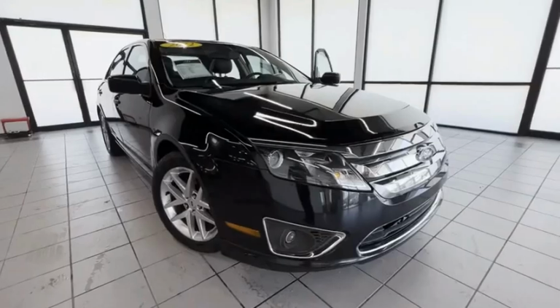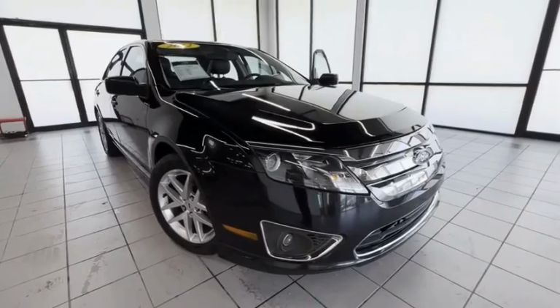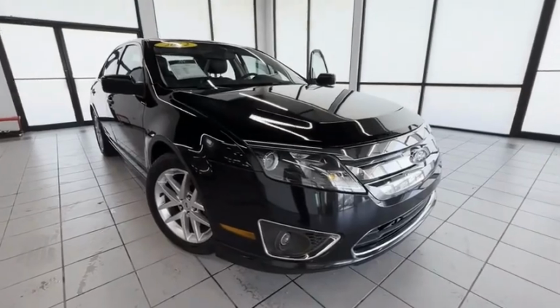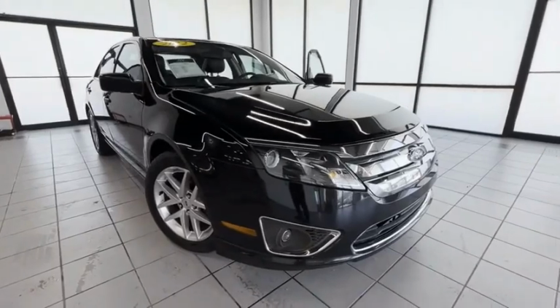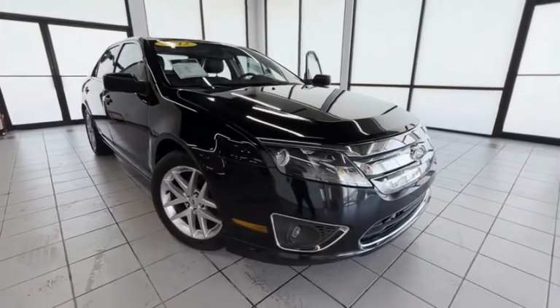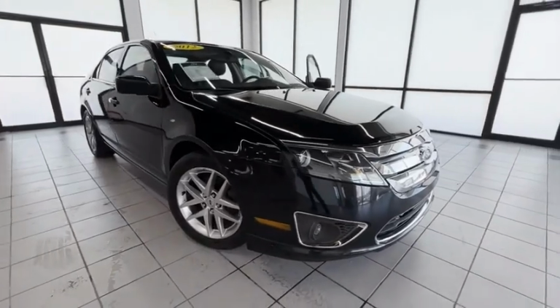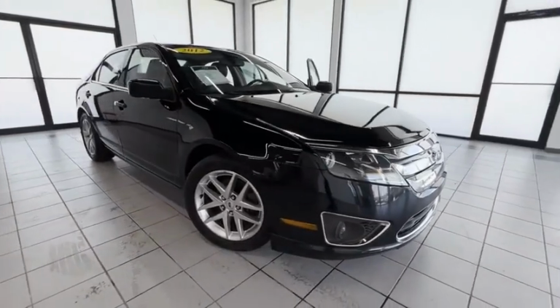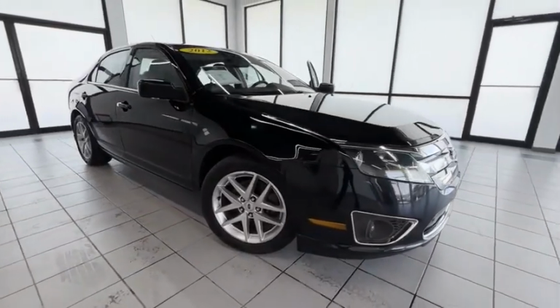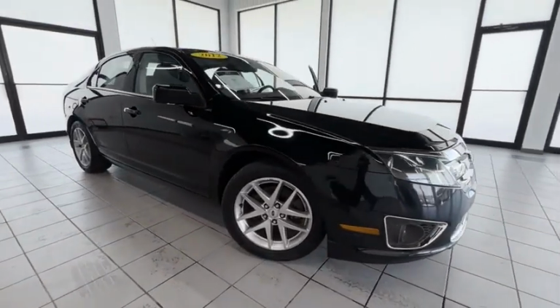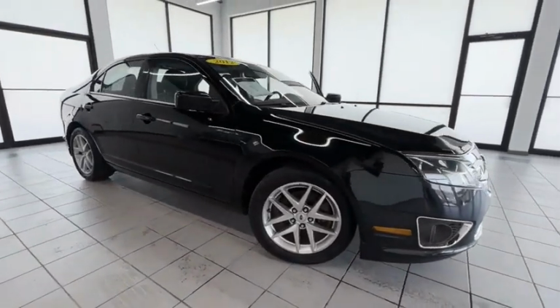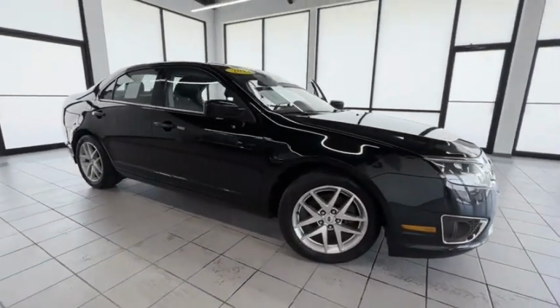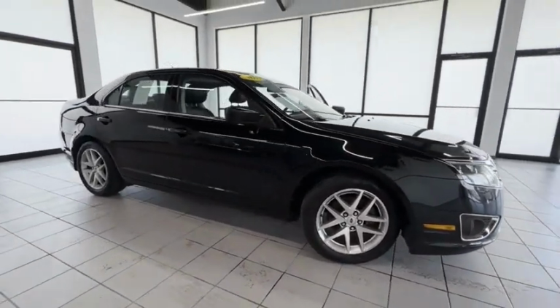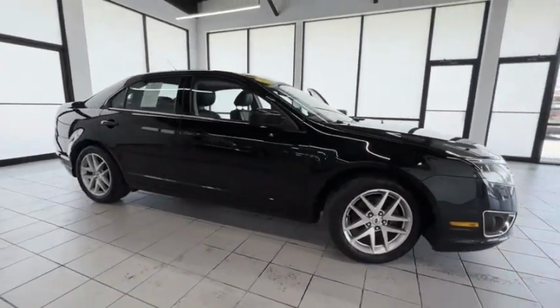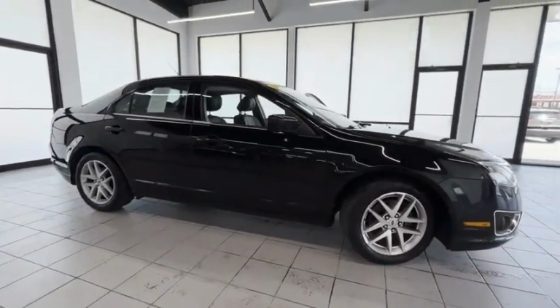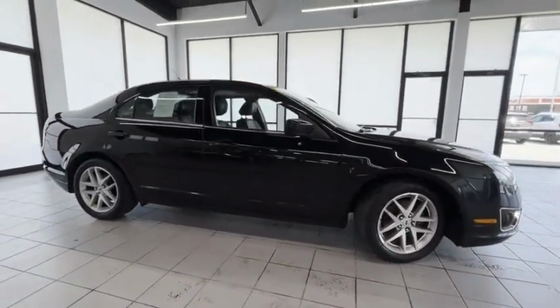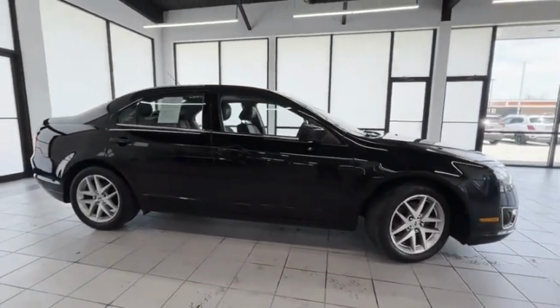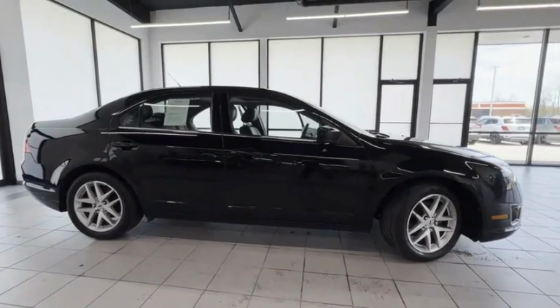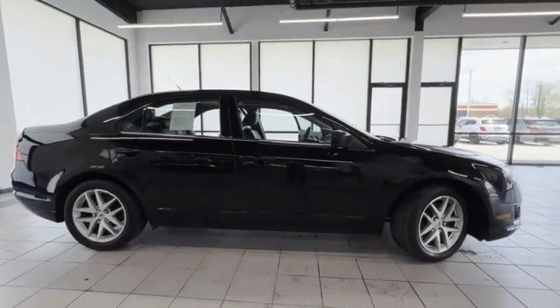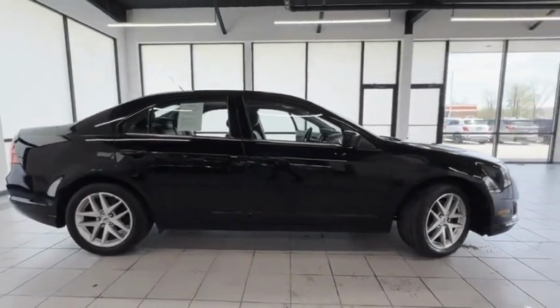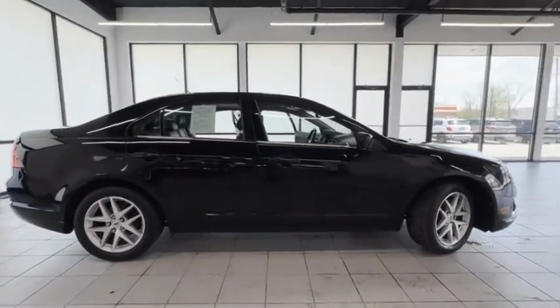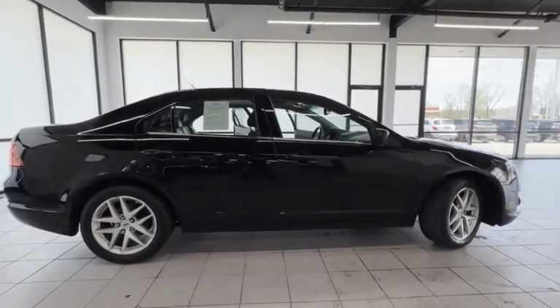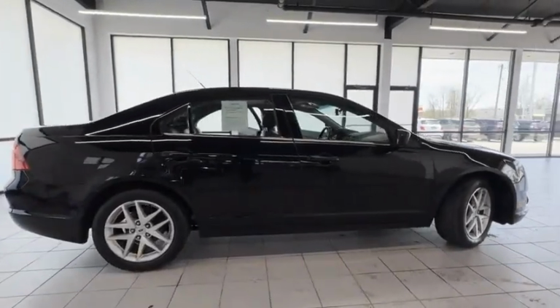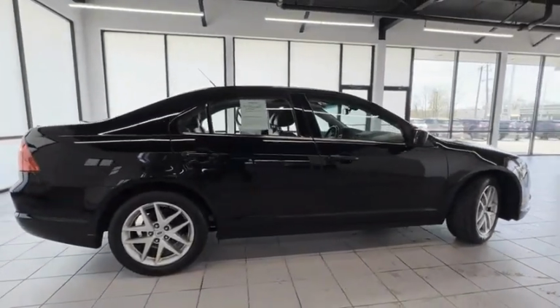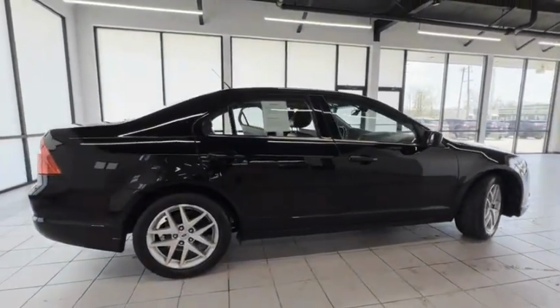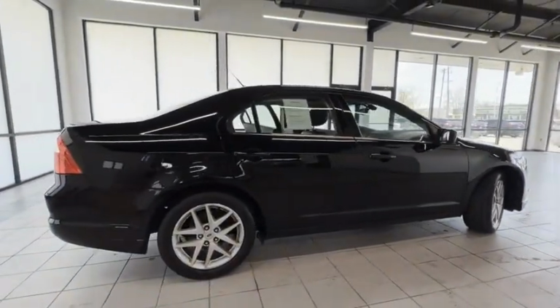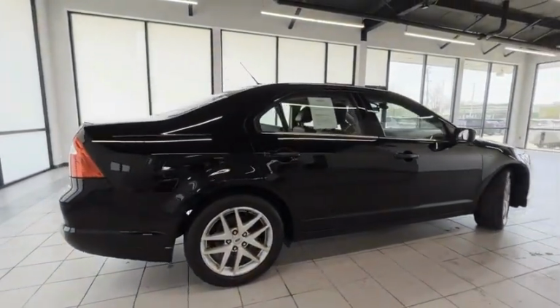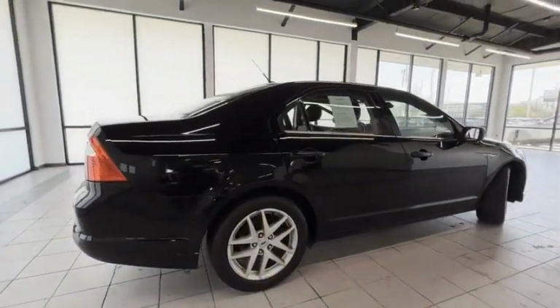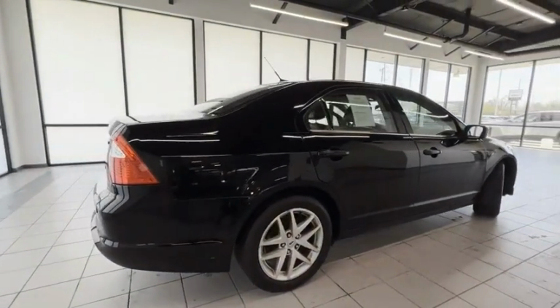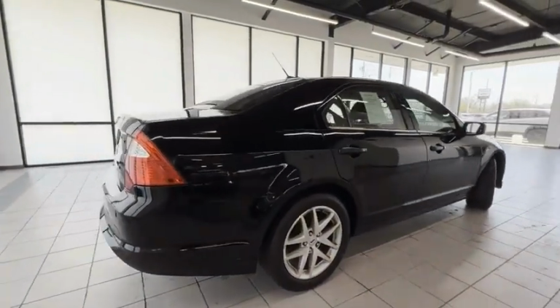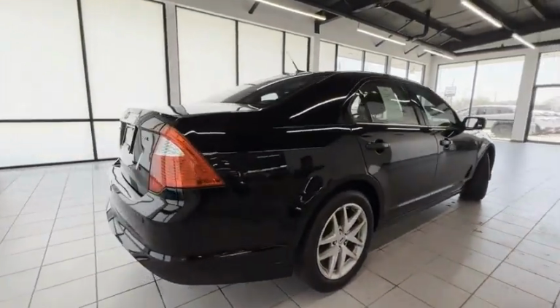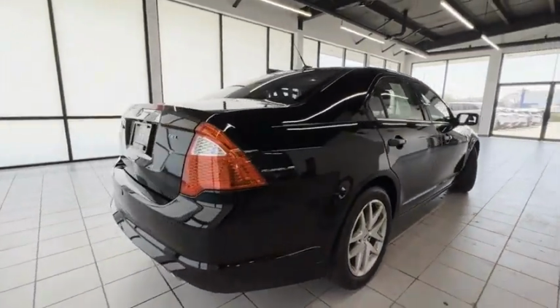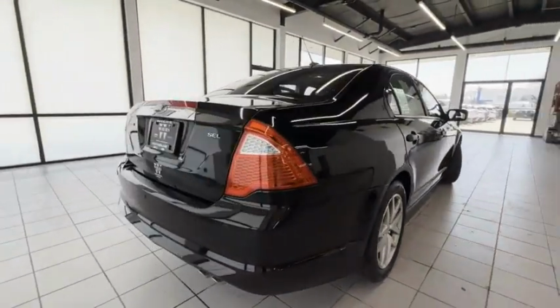You are going to love the 2012 Fusion. You can have both impressive power and great economy in a Fusion. Here are some of this vehicle's great options.